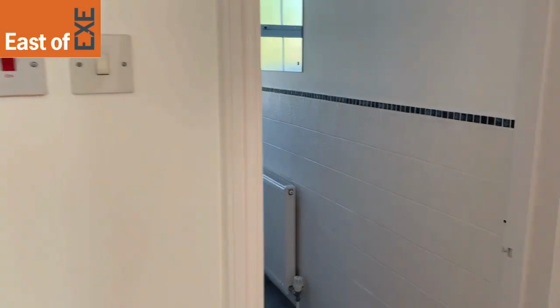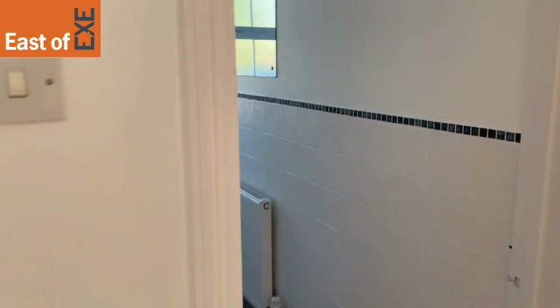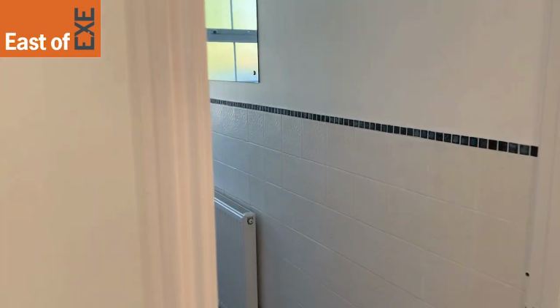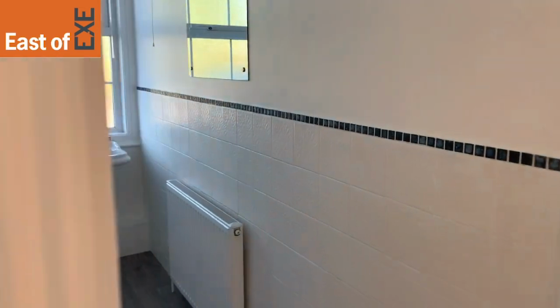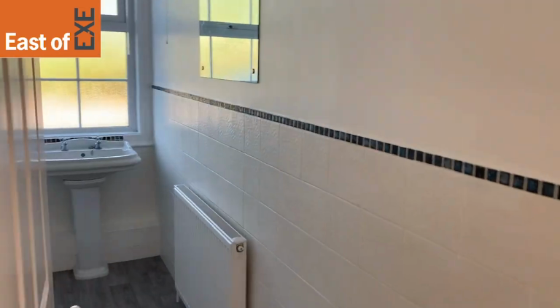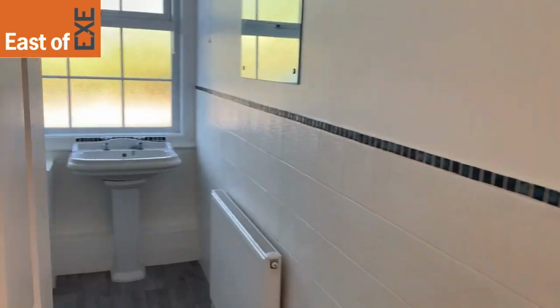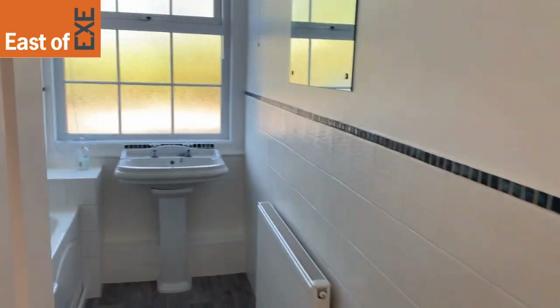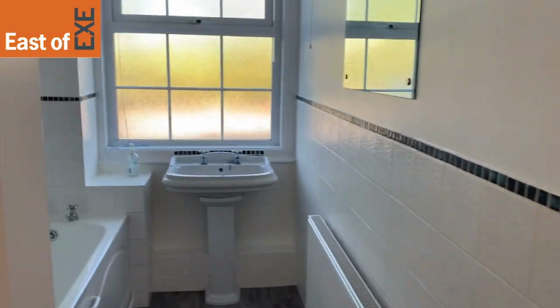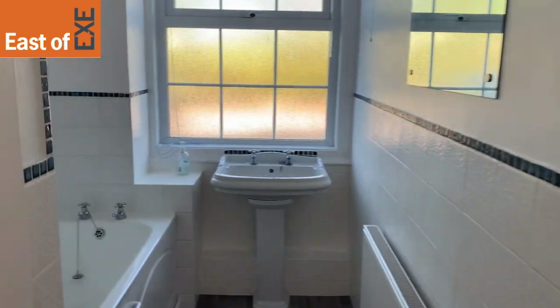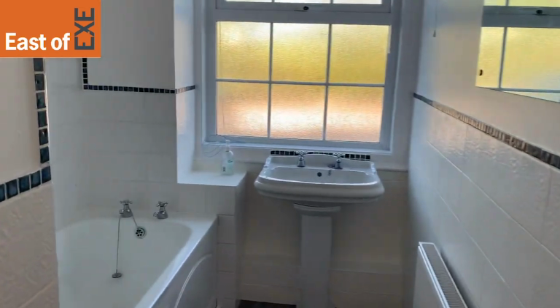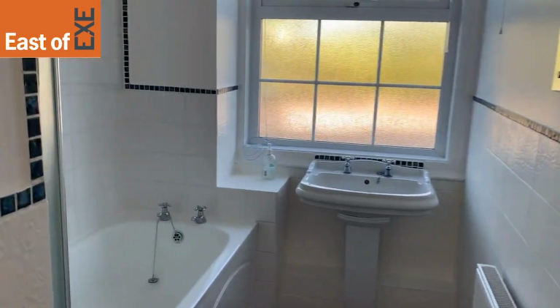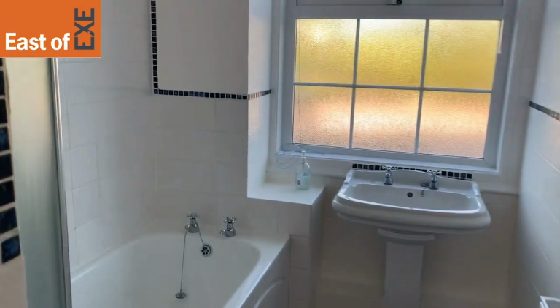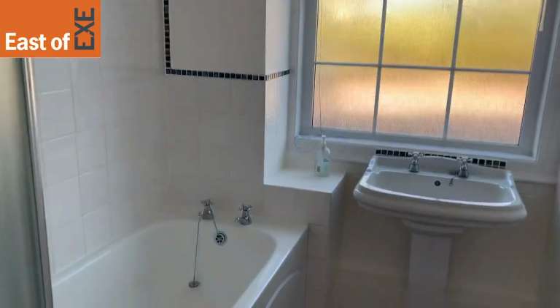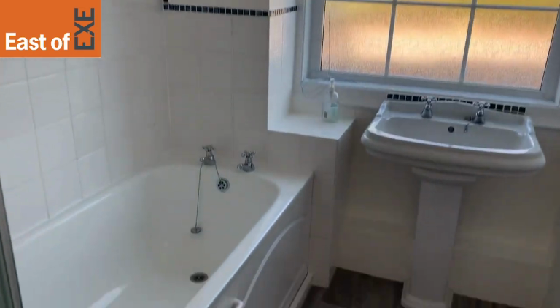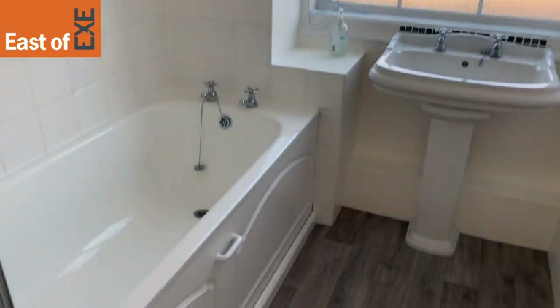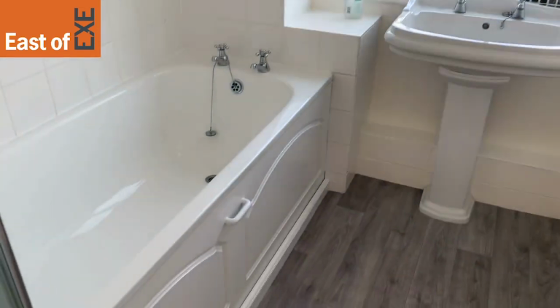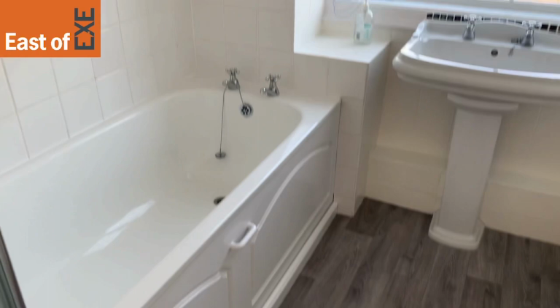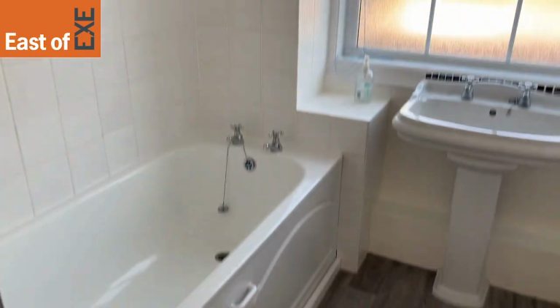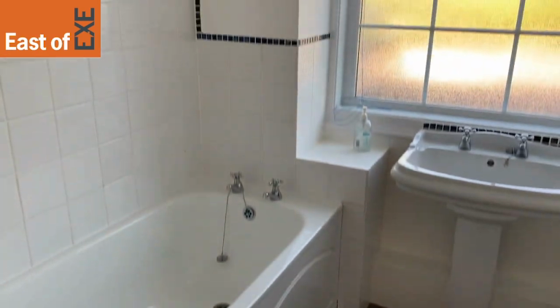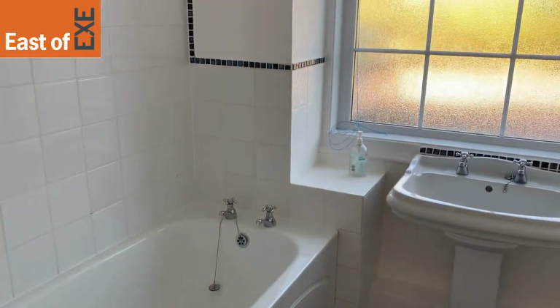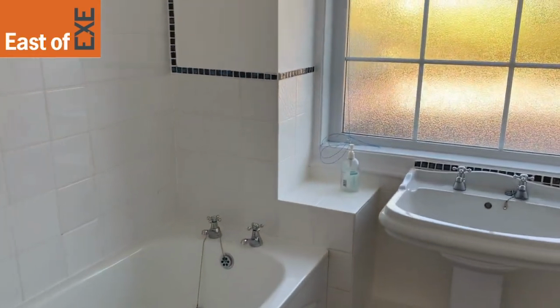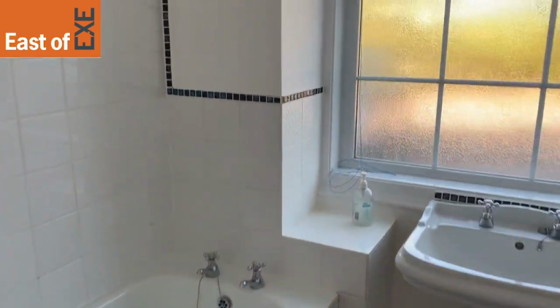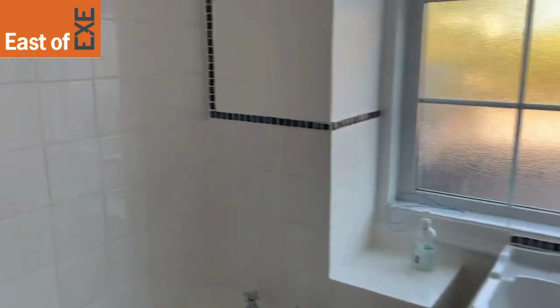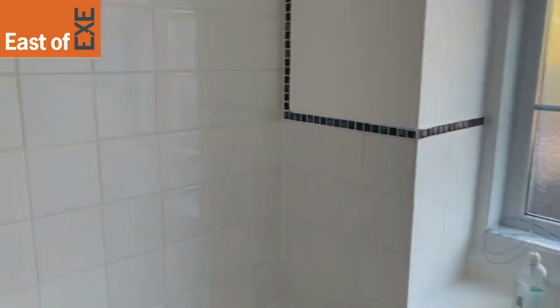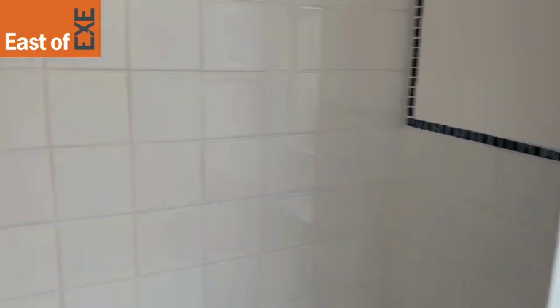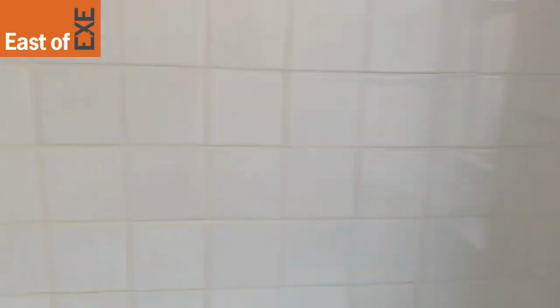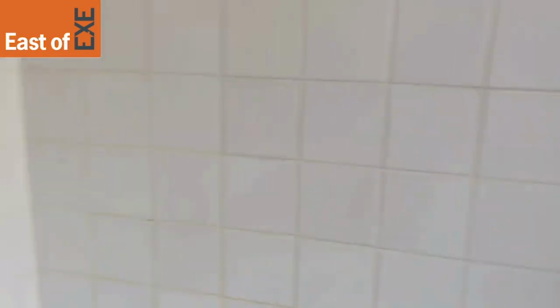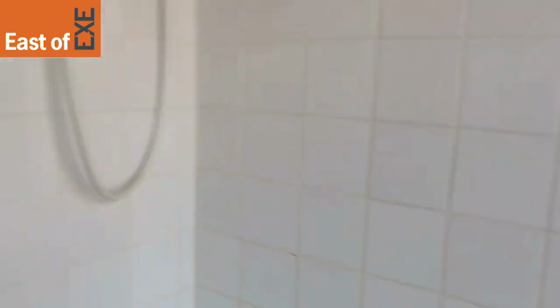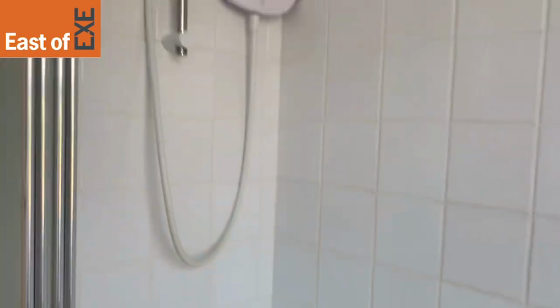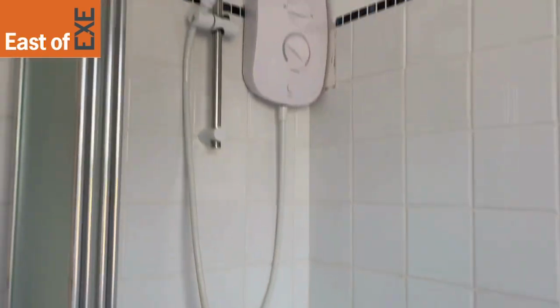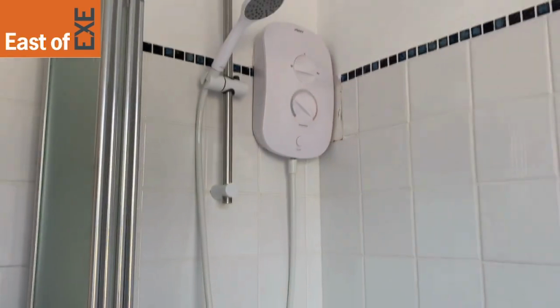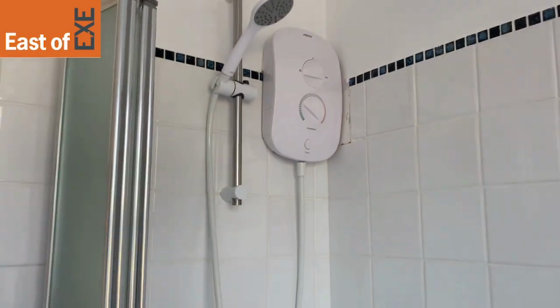Across the hallway you have a family bathroom with a modern white suite, and you'll see there's an electric shower over bath.